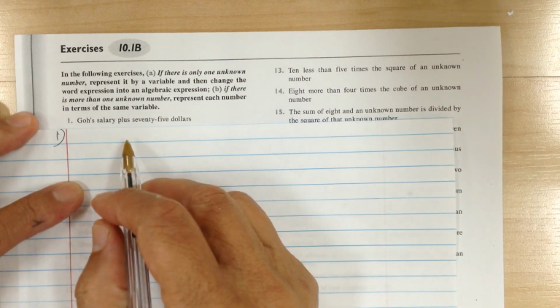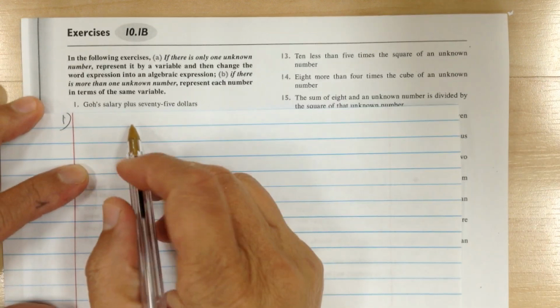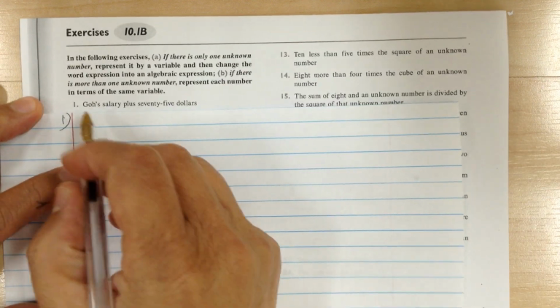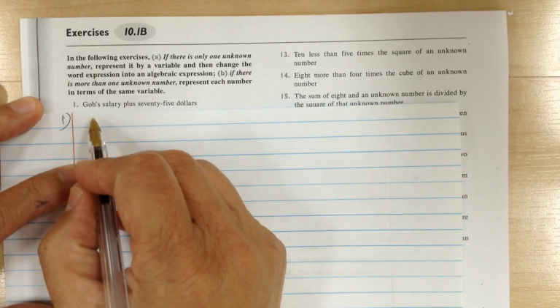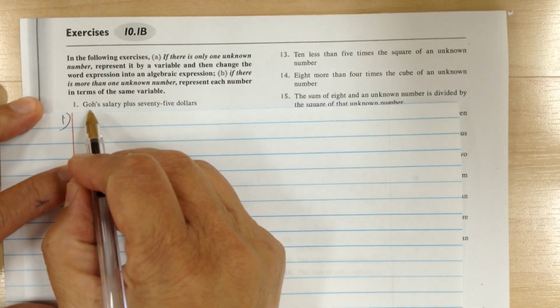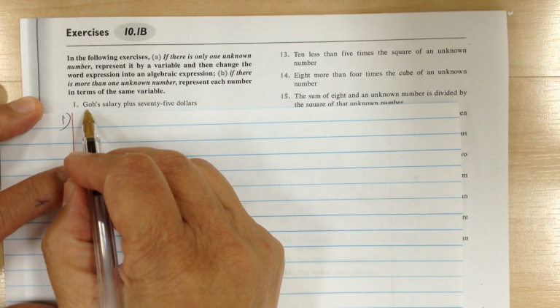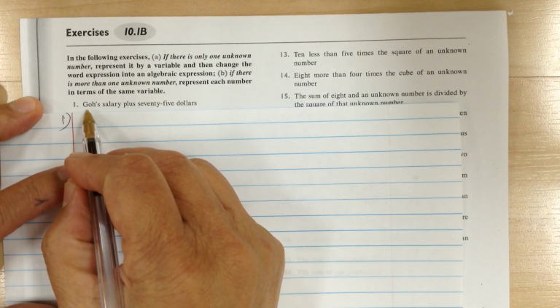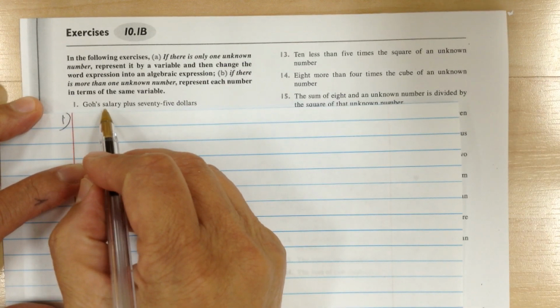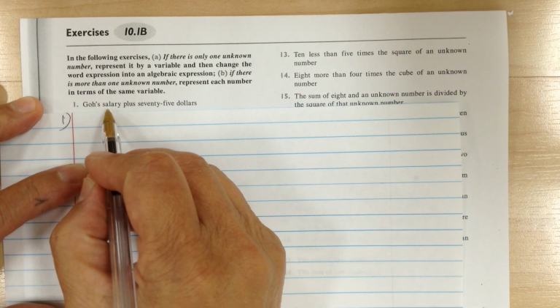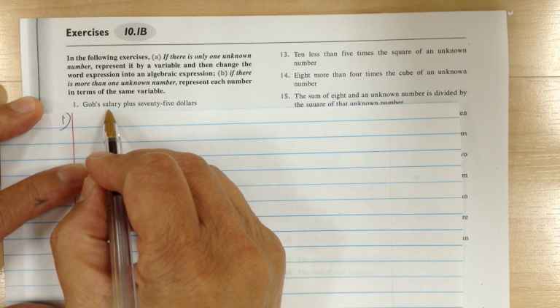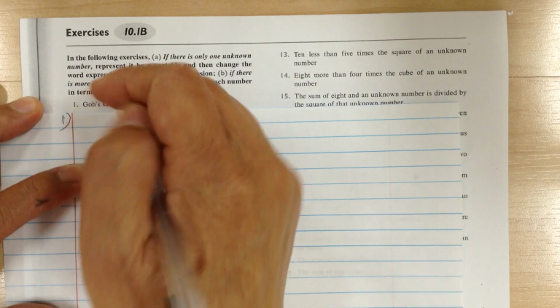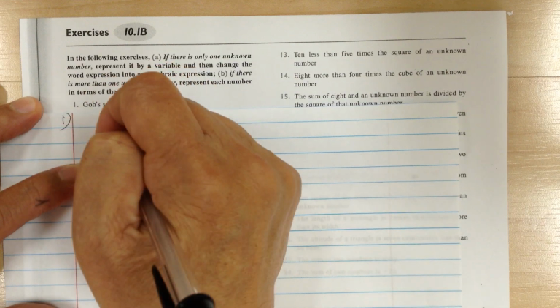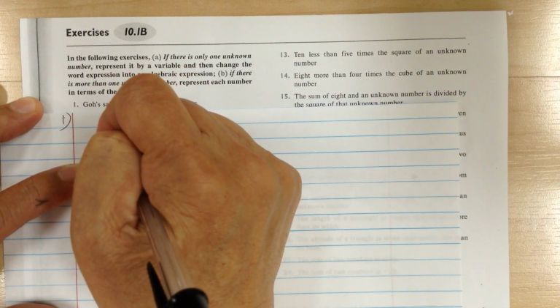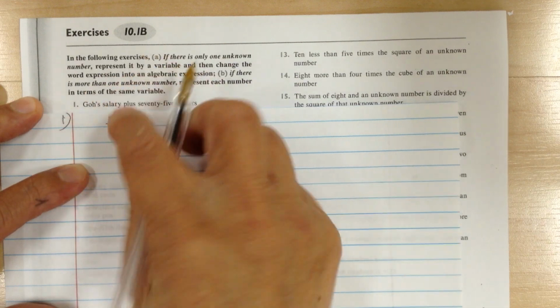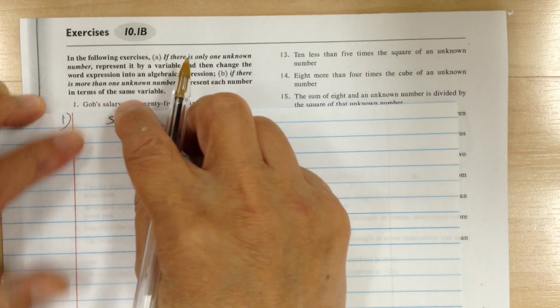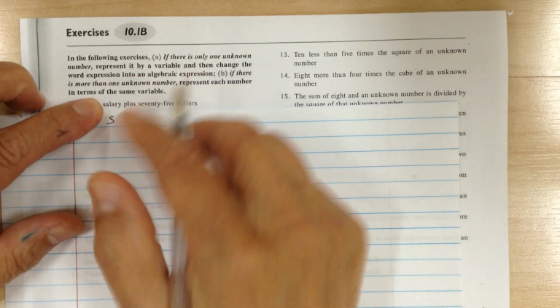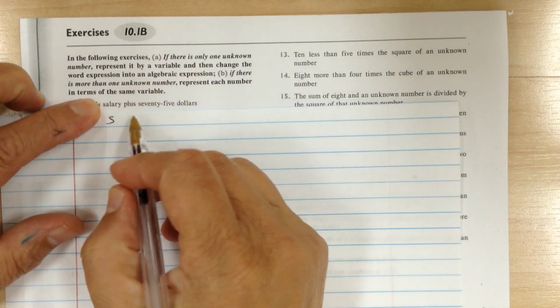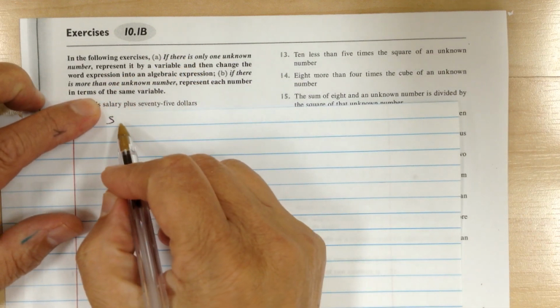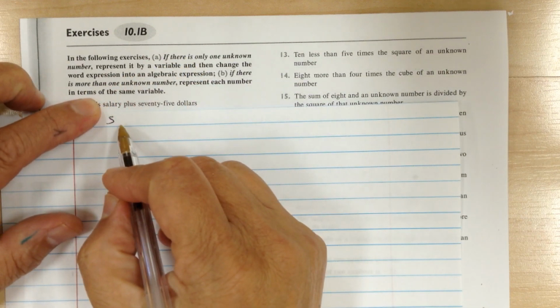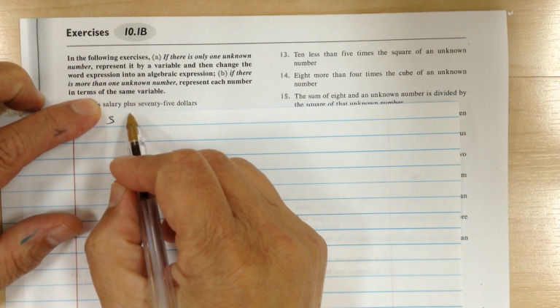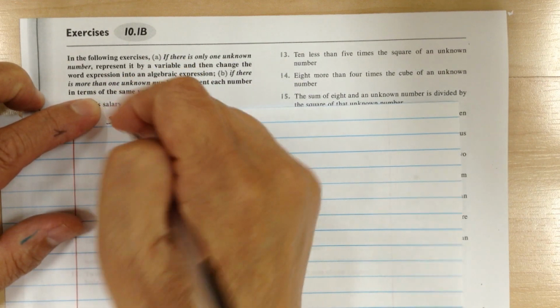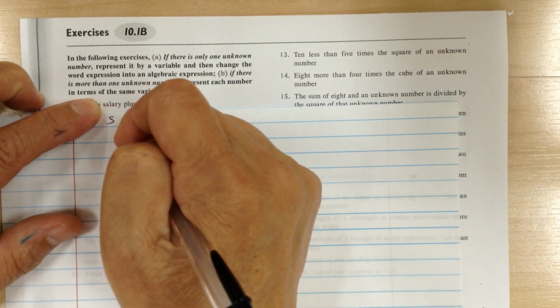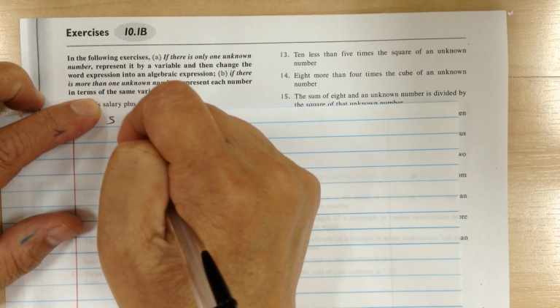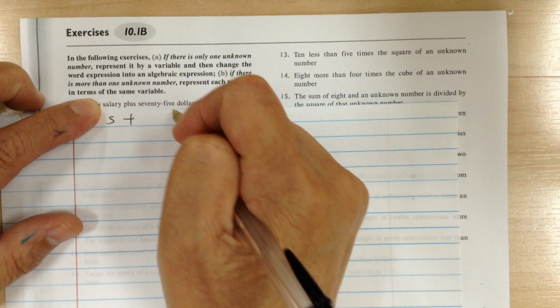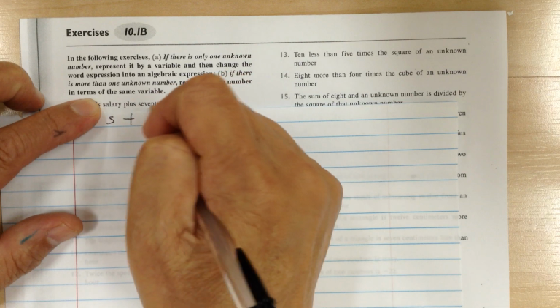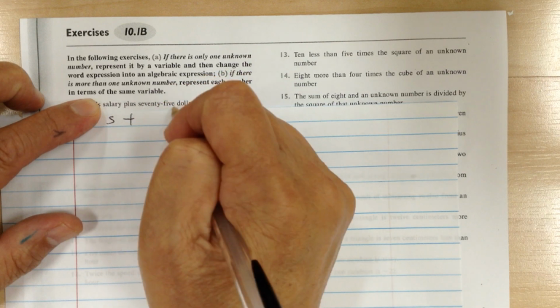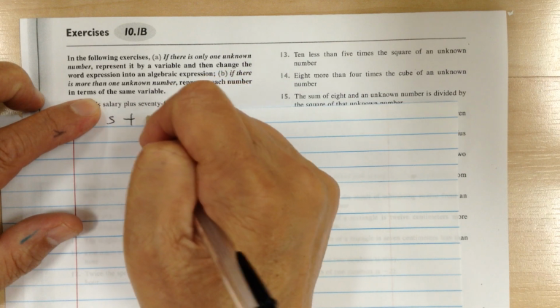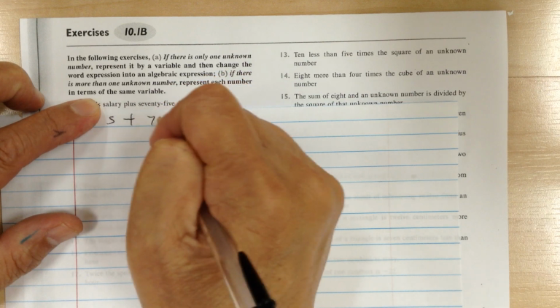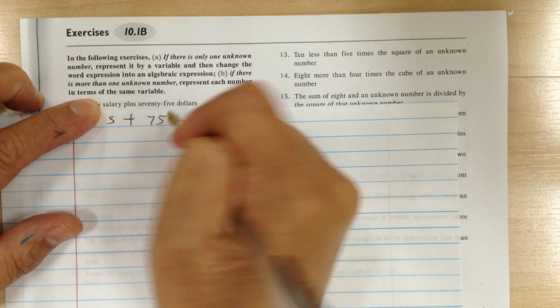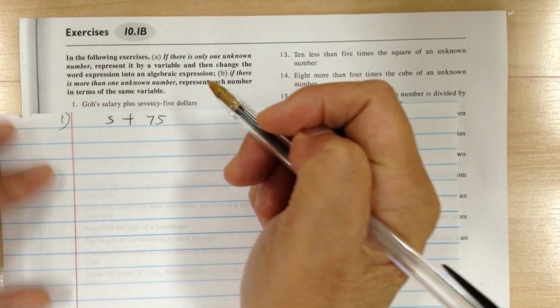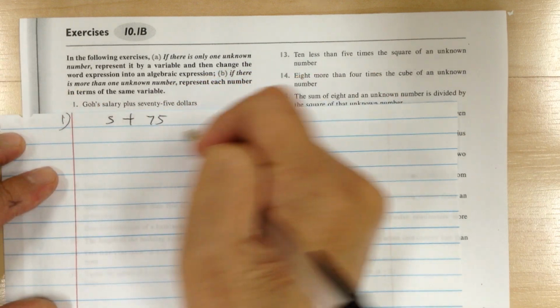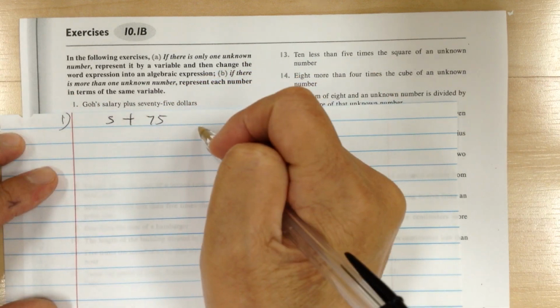Number one — it says goals salary. So BS, right? So salary — write down S. Plus means plus. 75 means 75. And that's it.